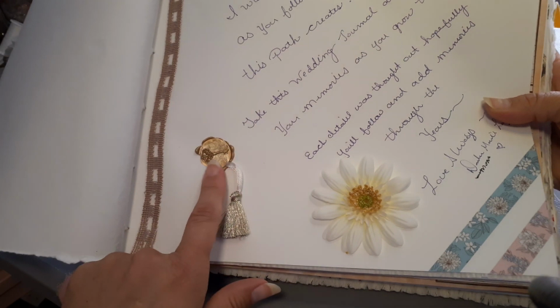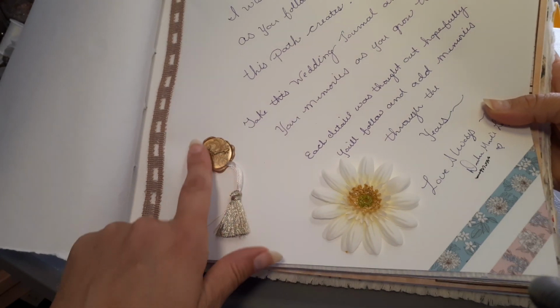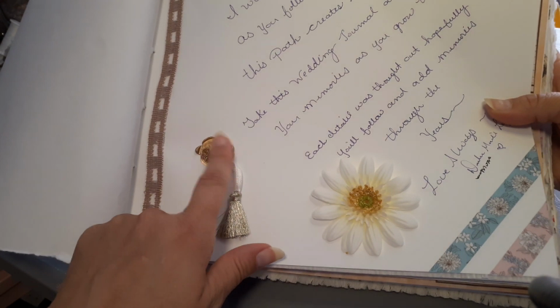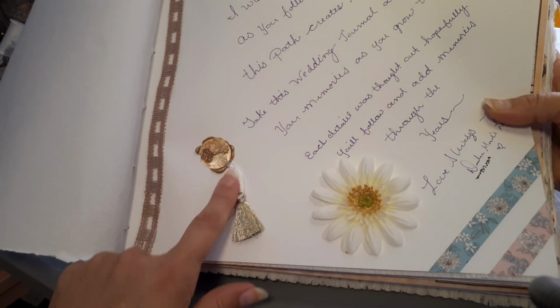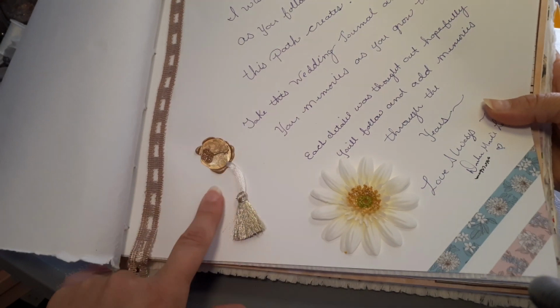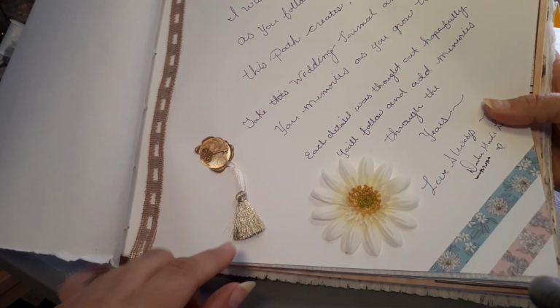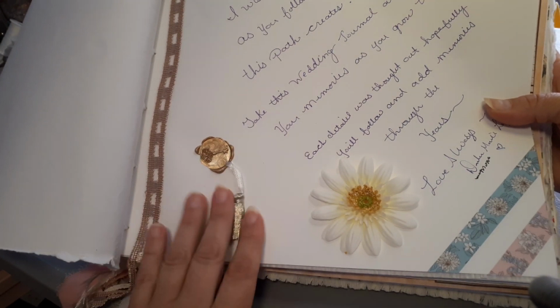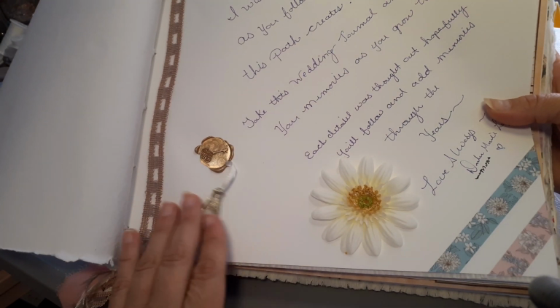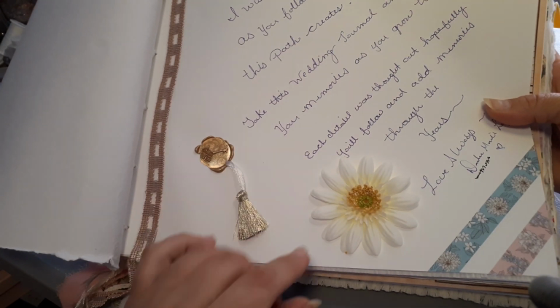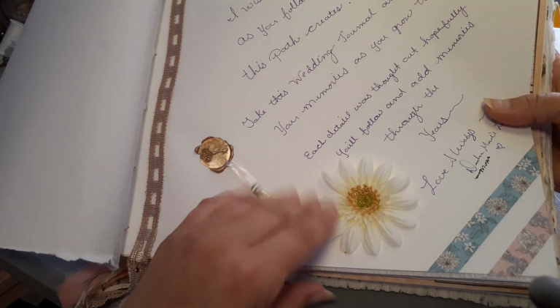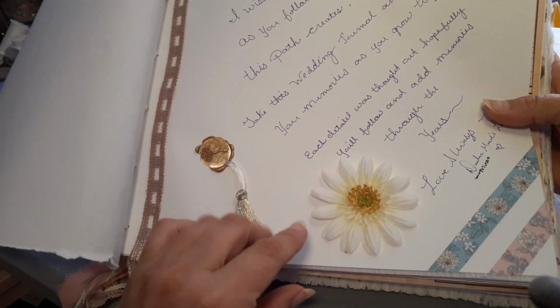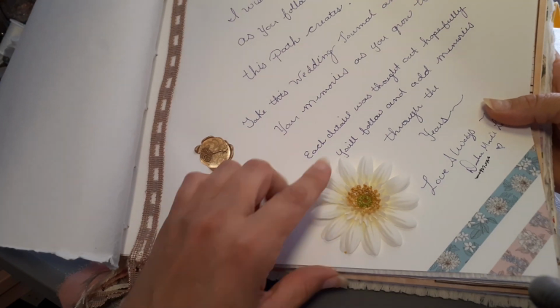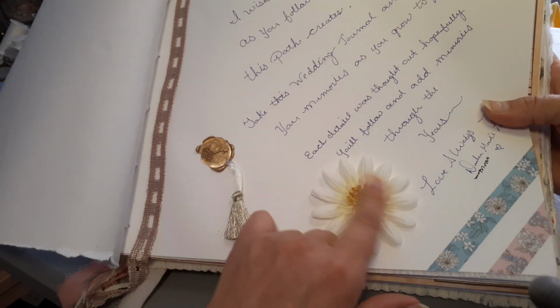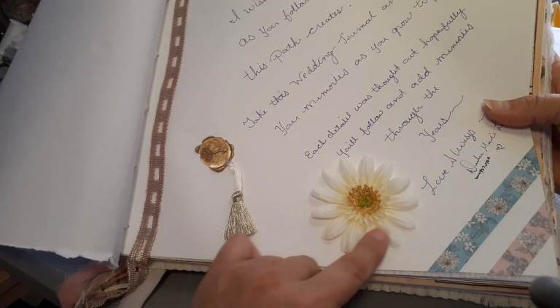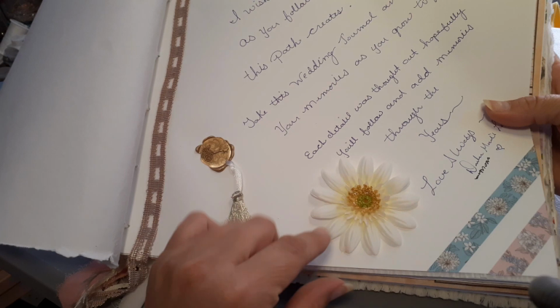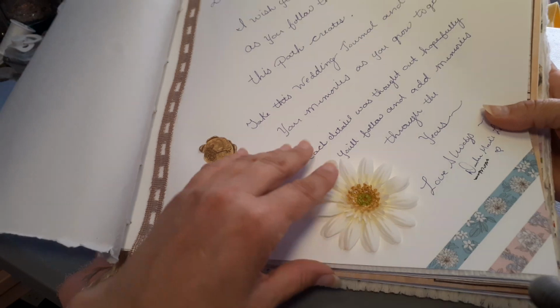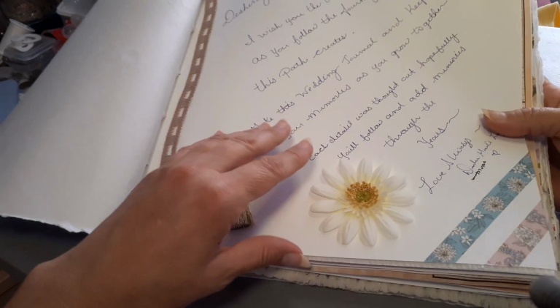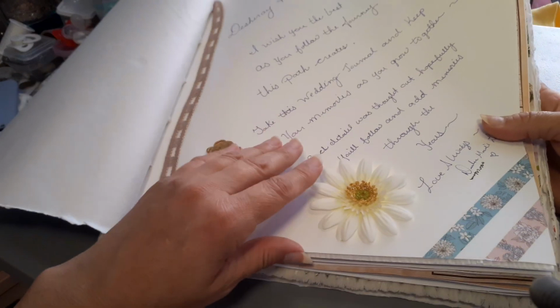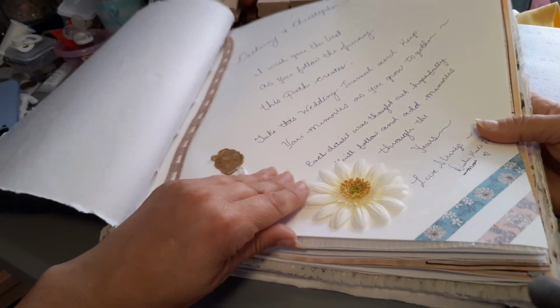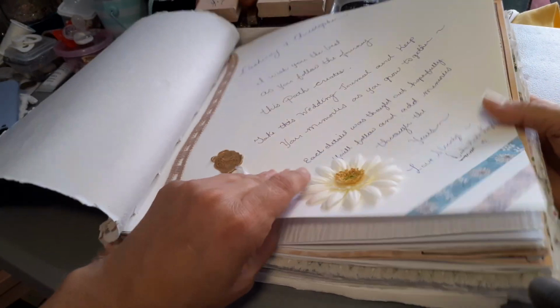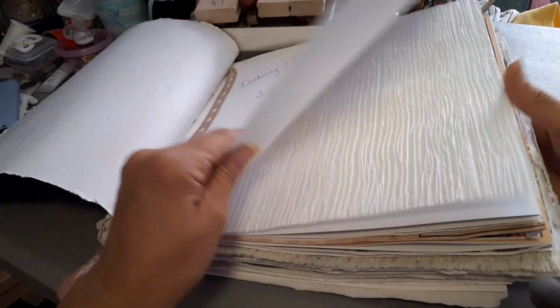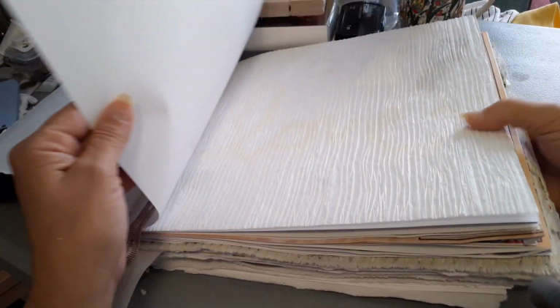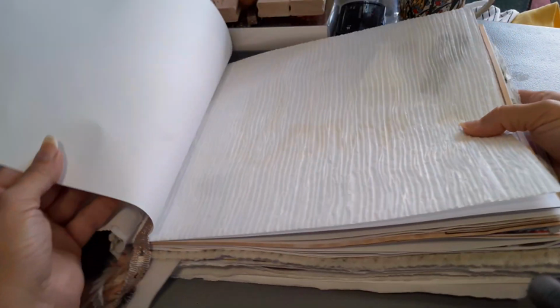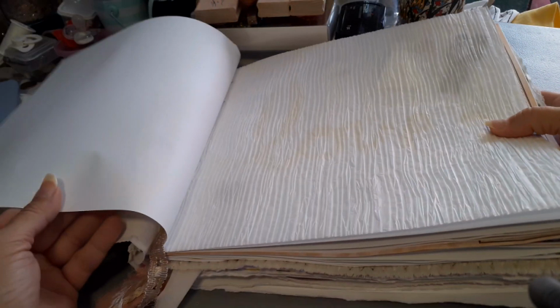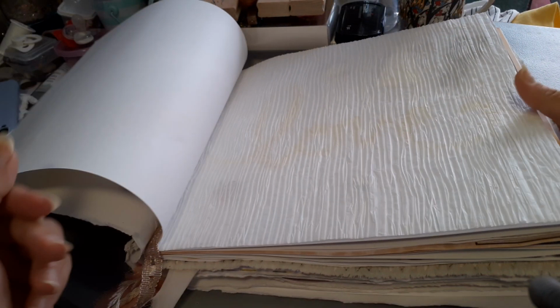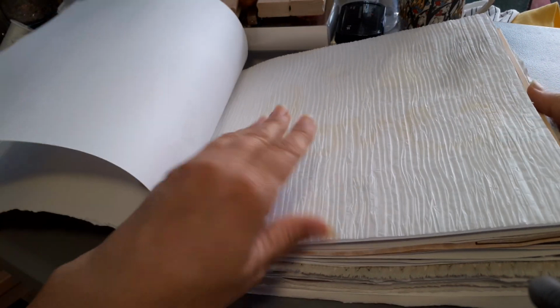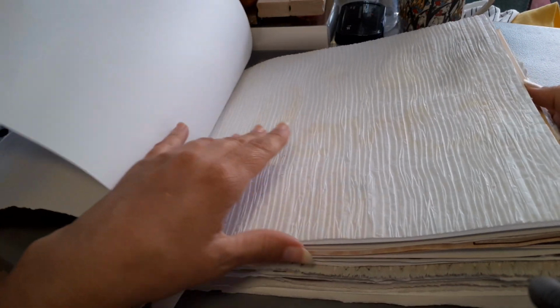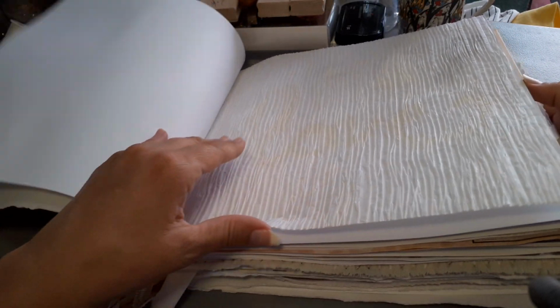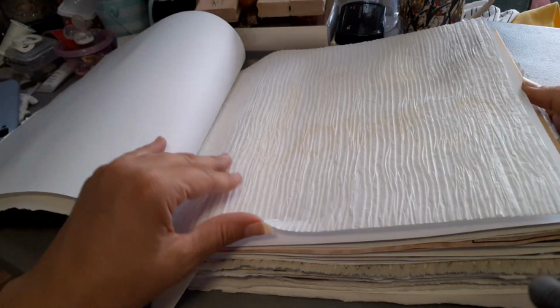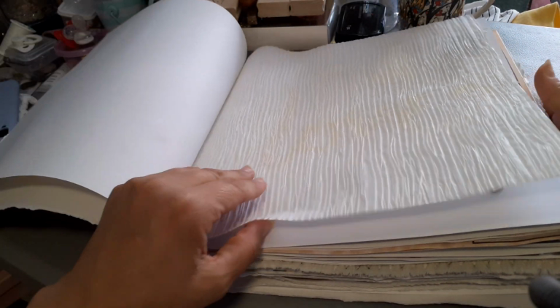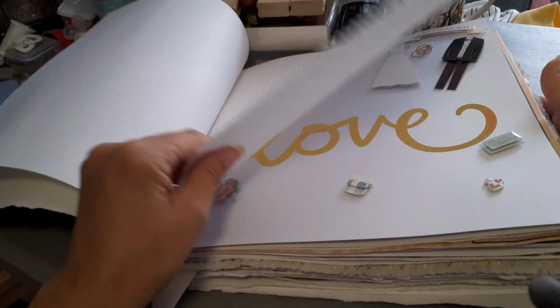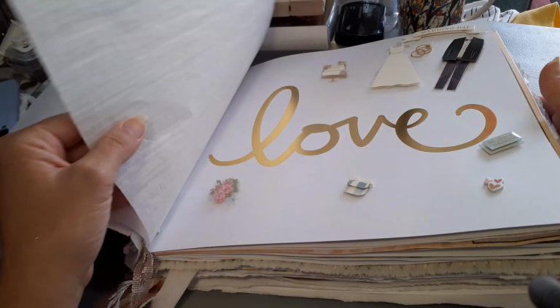I put a little gold key here because this is what they put on the invitations, and the tassel. Here's a daisy. Here are some pages that are part of it.